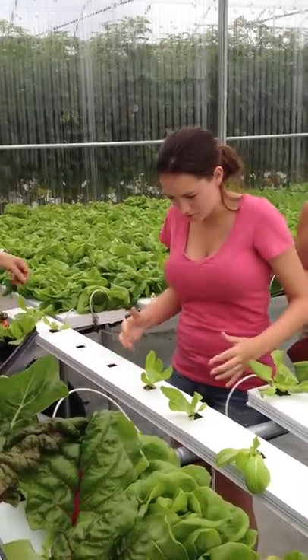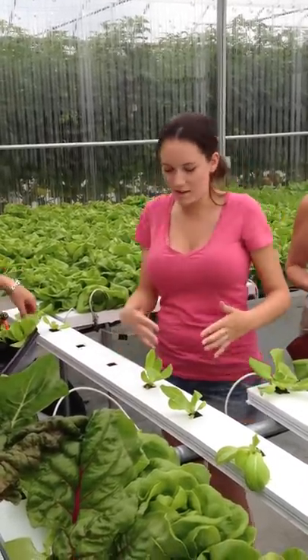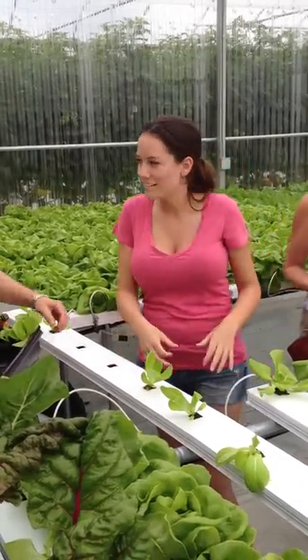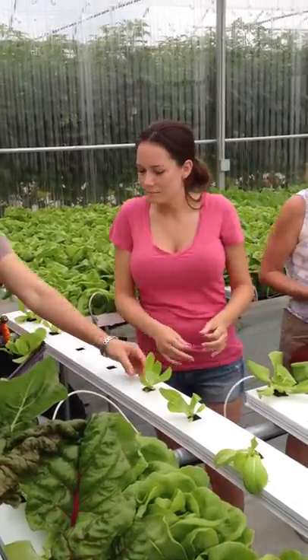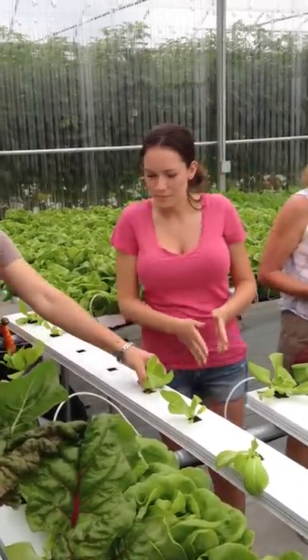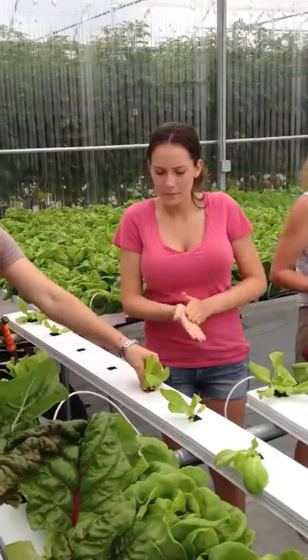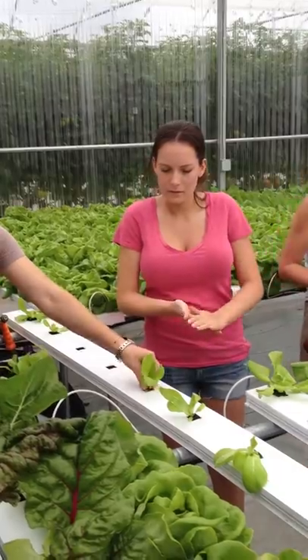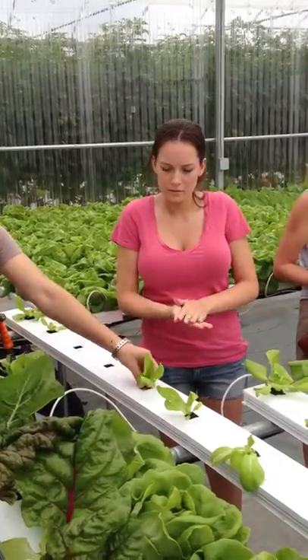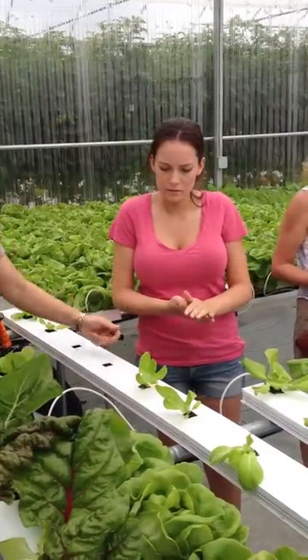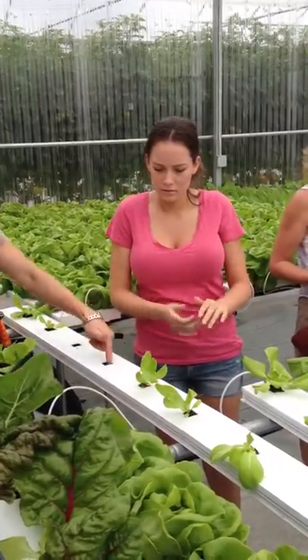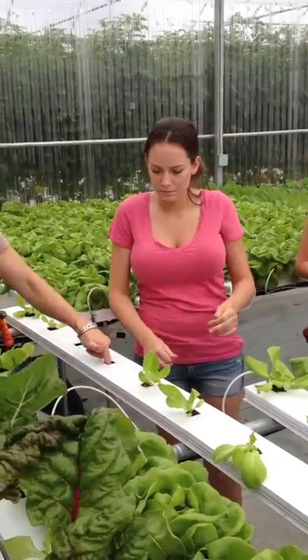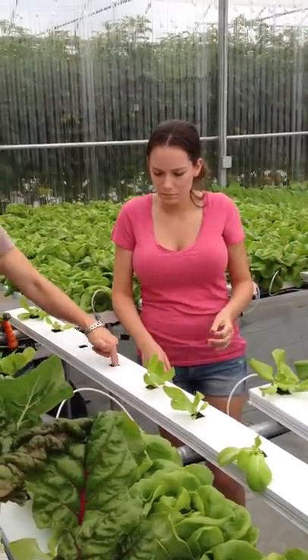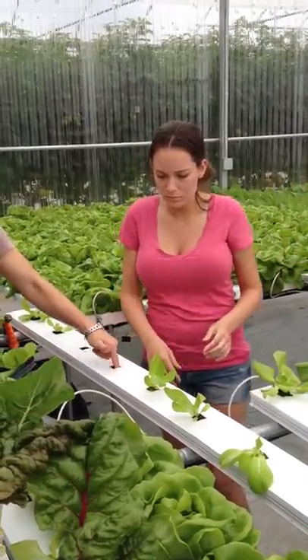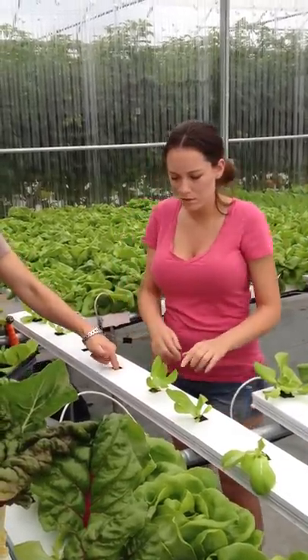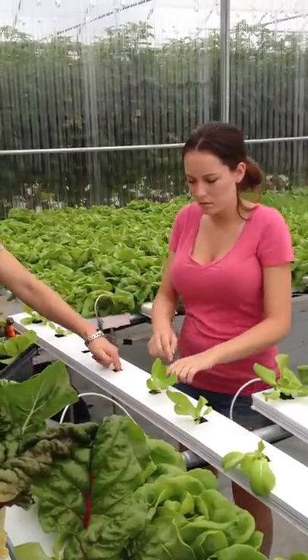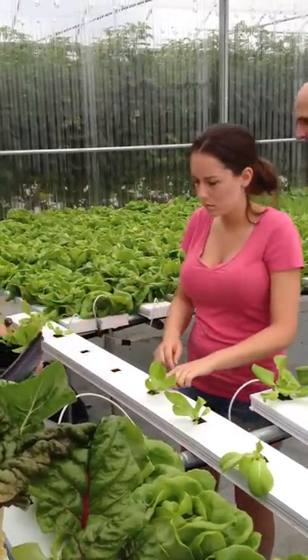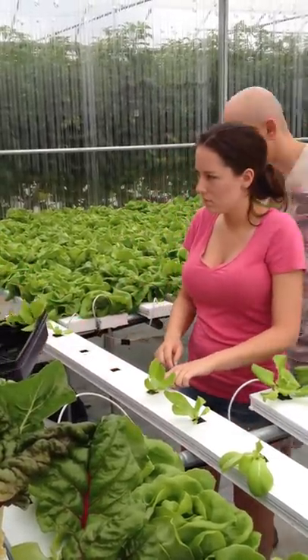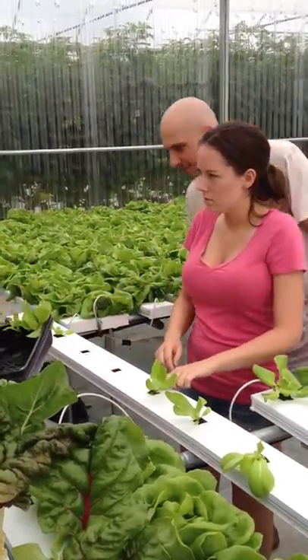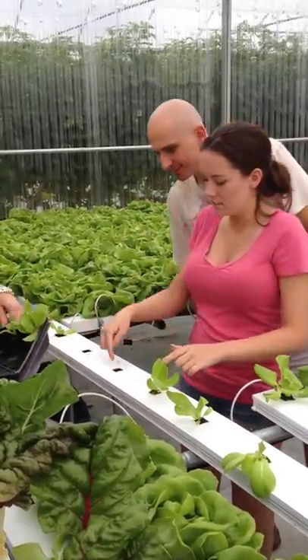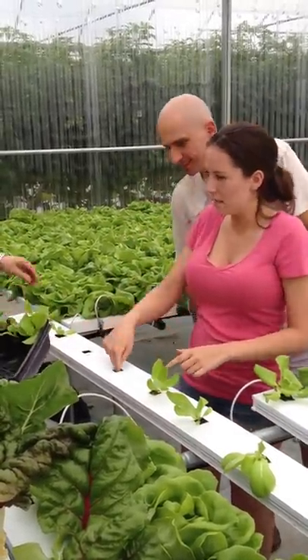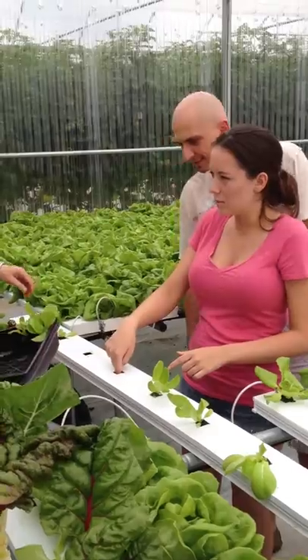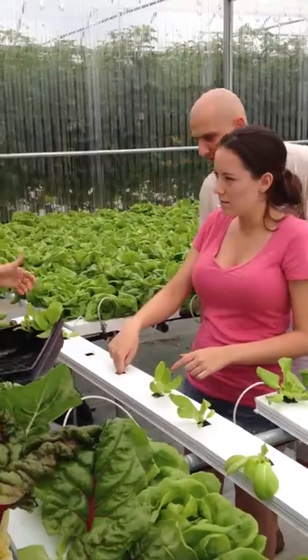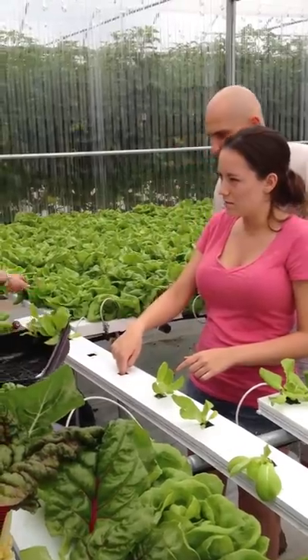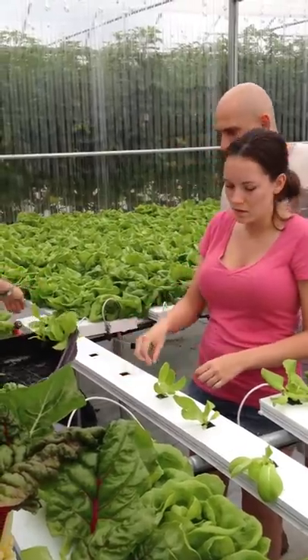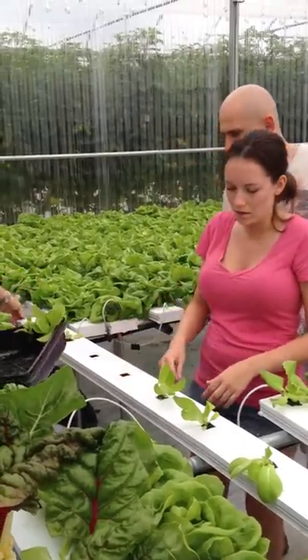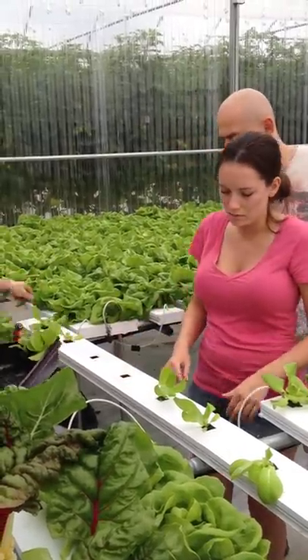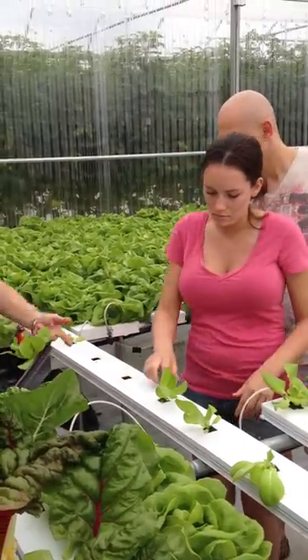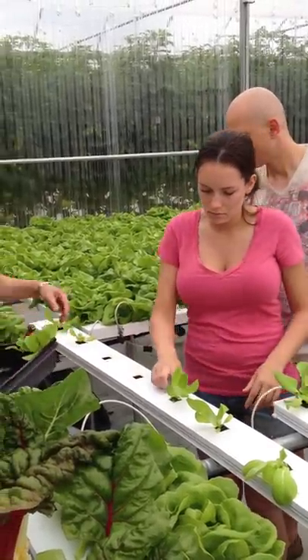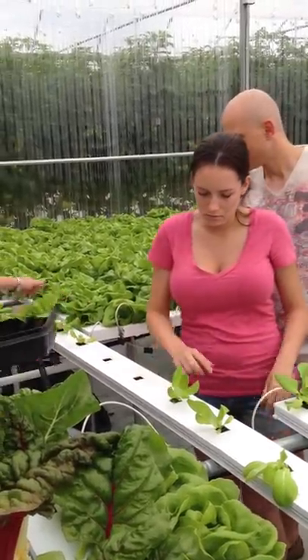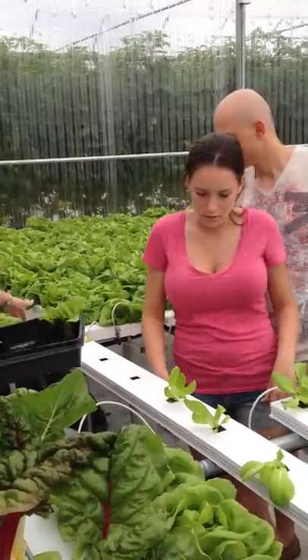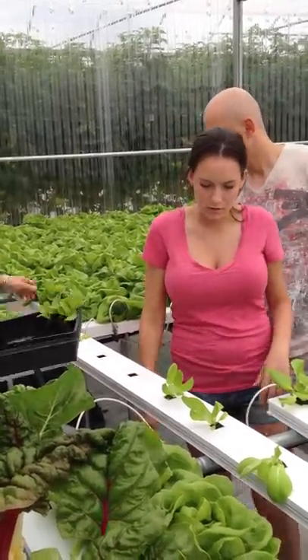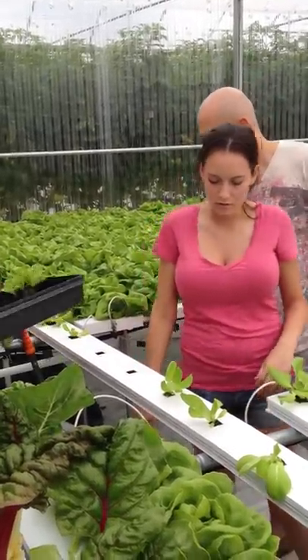Yeah, and you just want to make sure that the rock will cube. You can kind of feel it when you get close to the bottom of the channel. So it needs to be touching the bottom? Pretty close. Yeah, but I mean — yeah, that's in there.